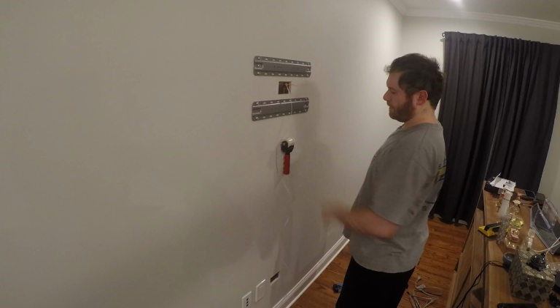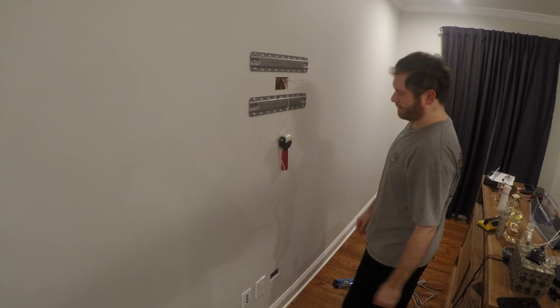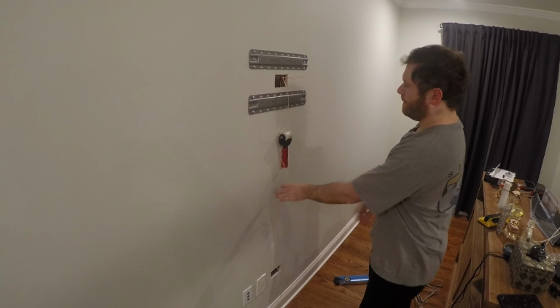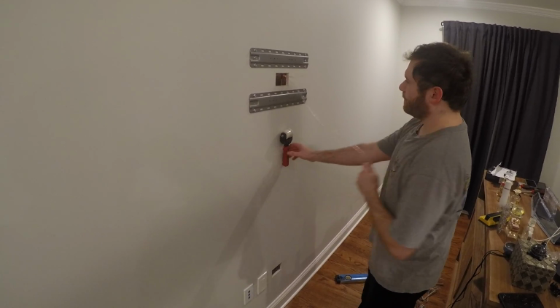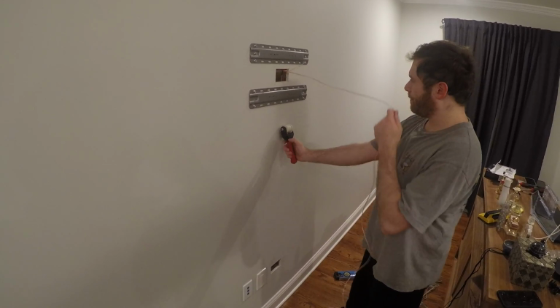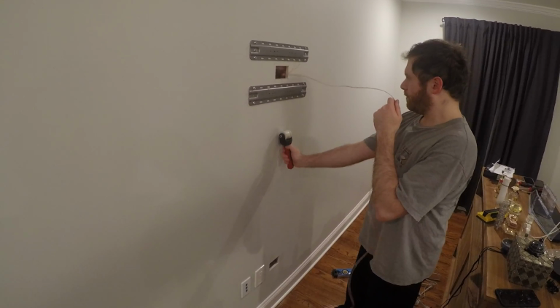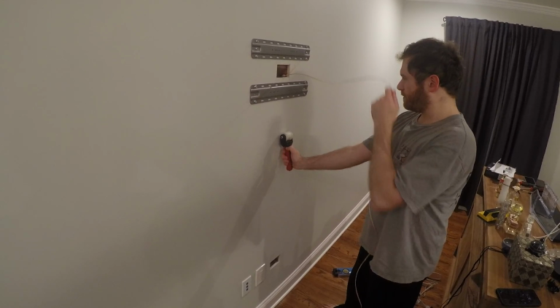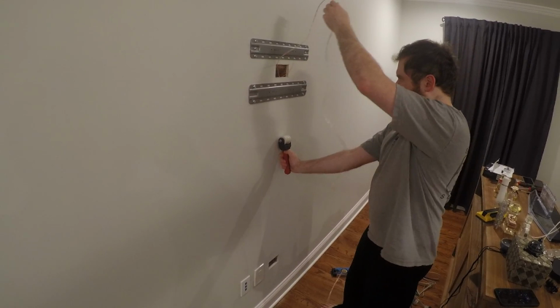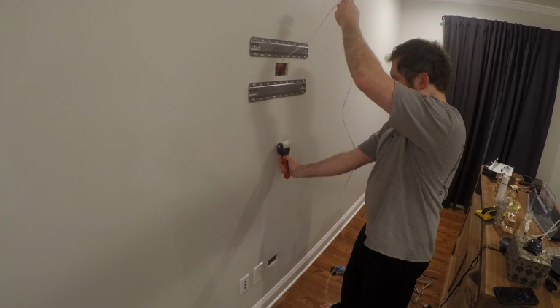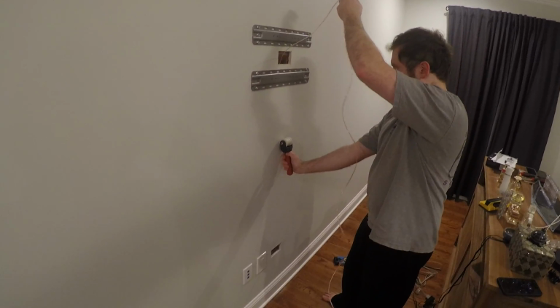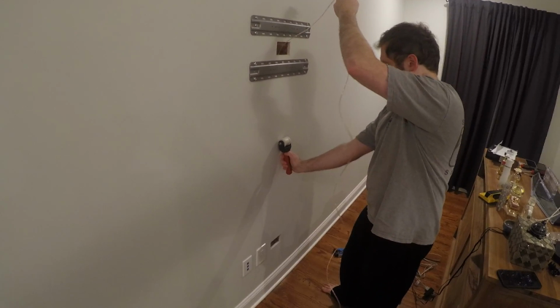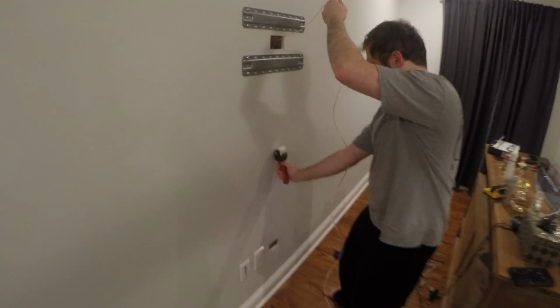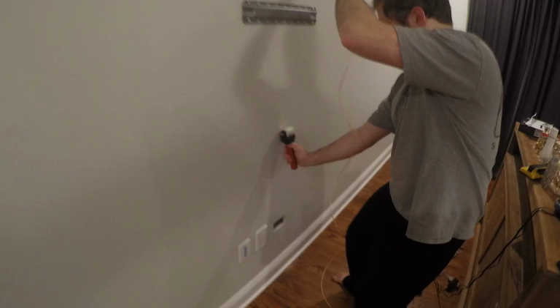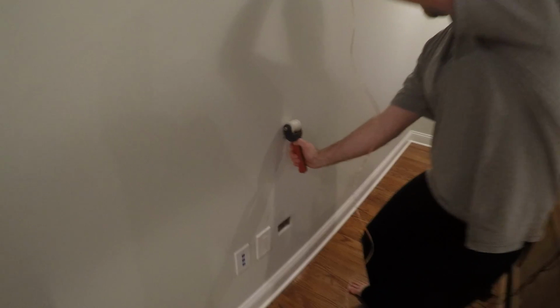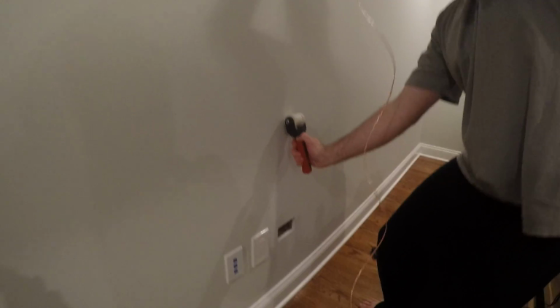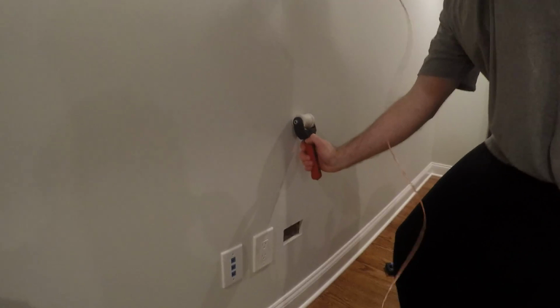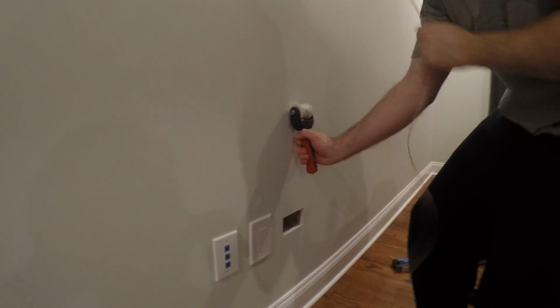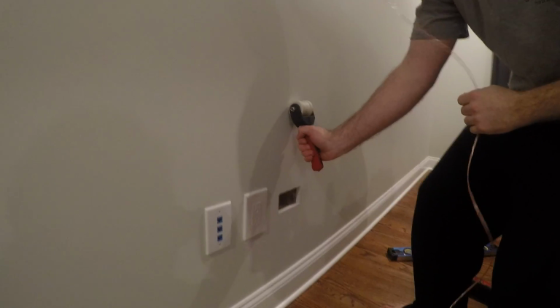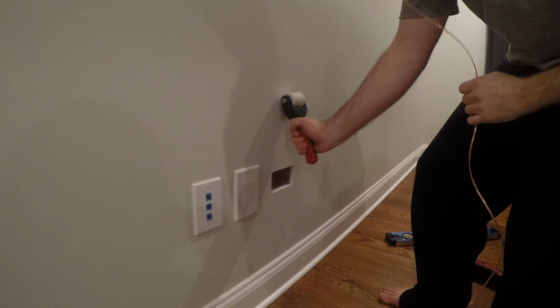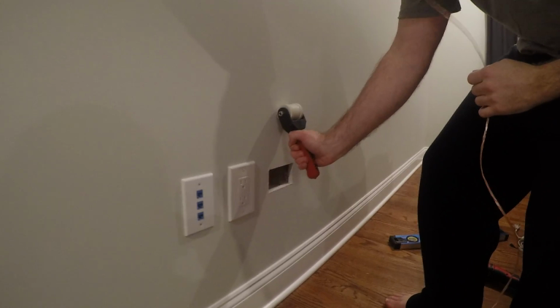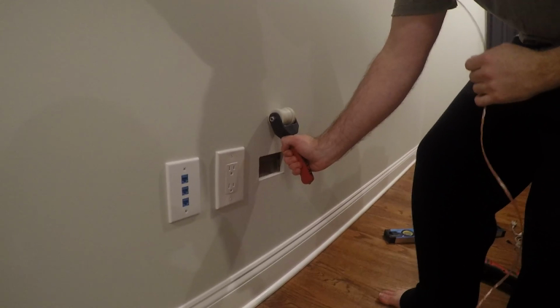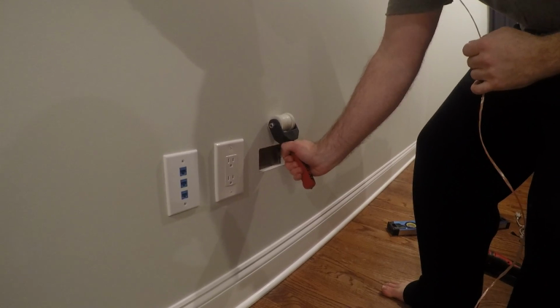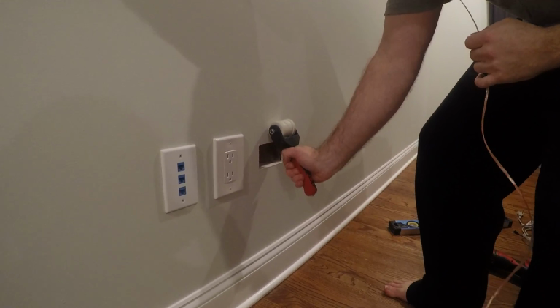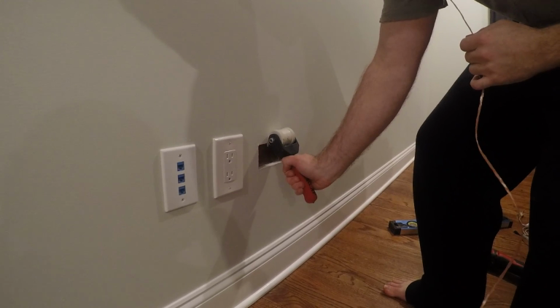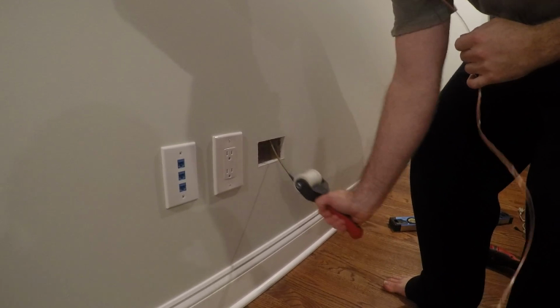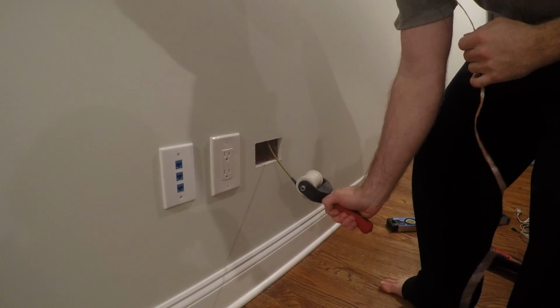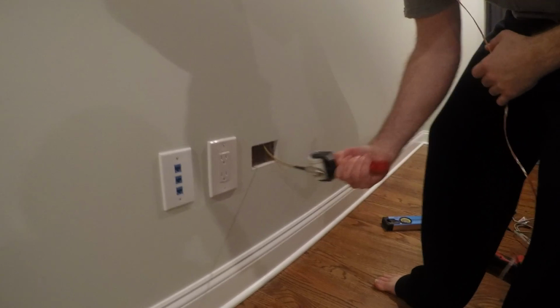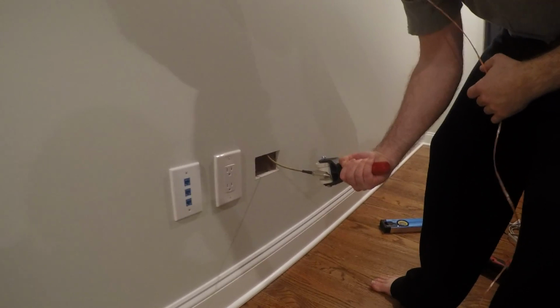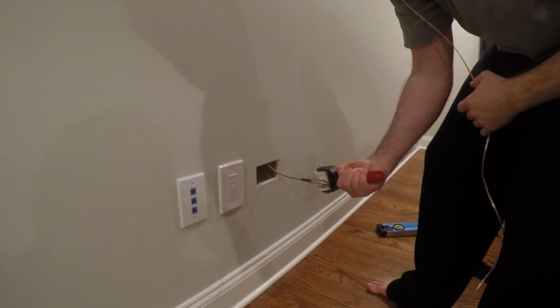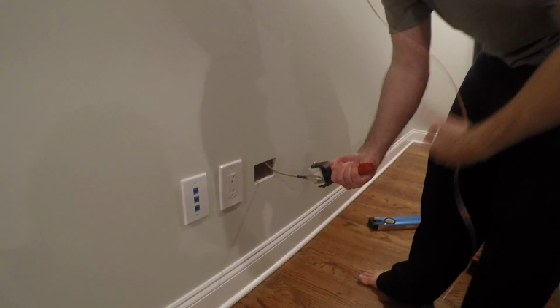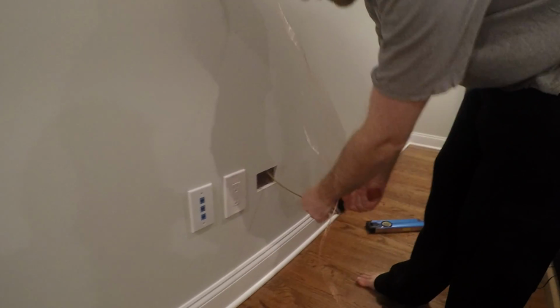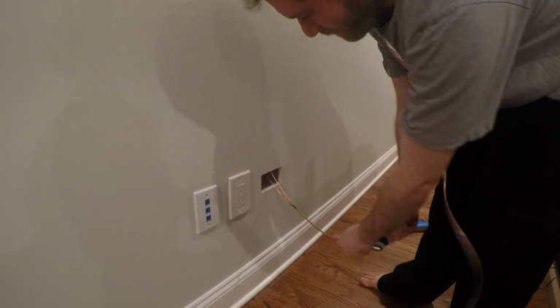See that? Now we're just gonna start pulling and it's just gonna pop out. Voila. That's the MagnaPull.